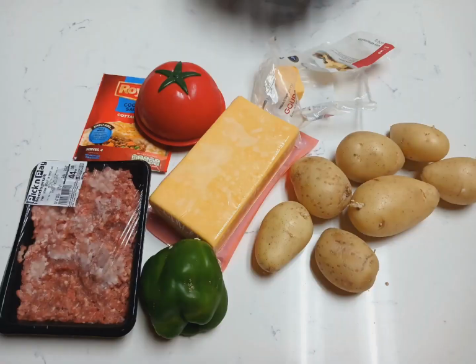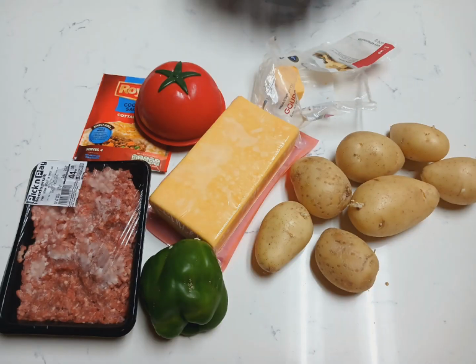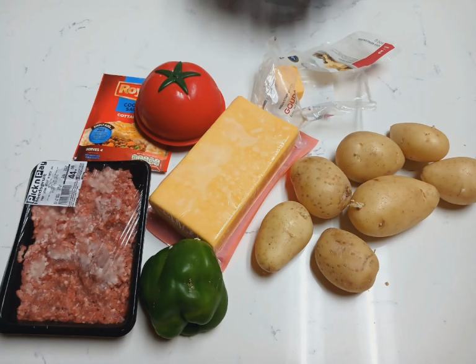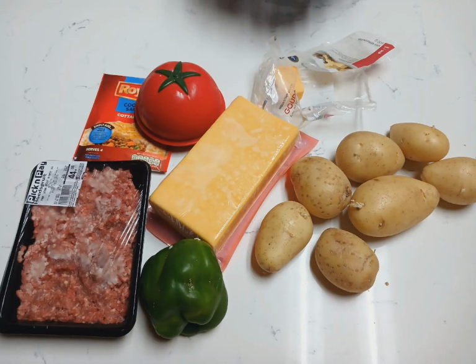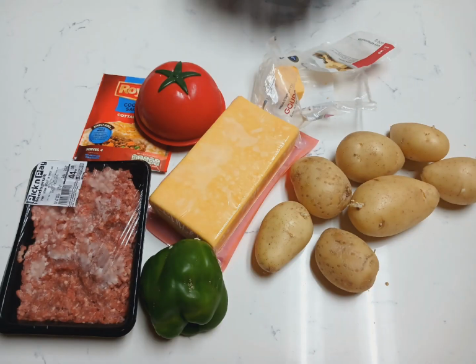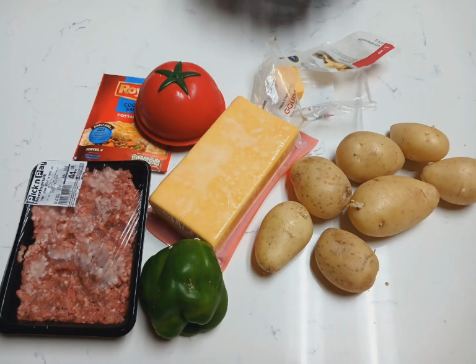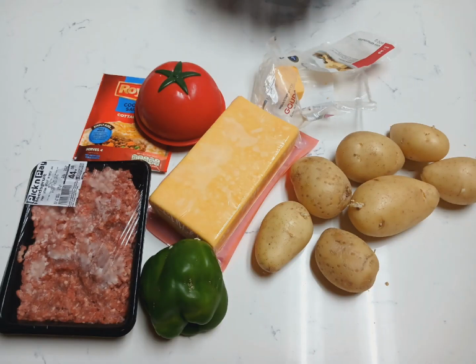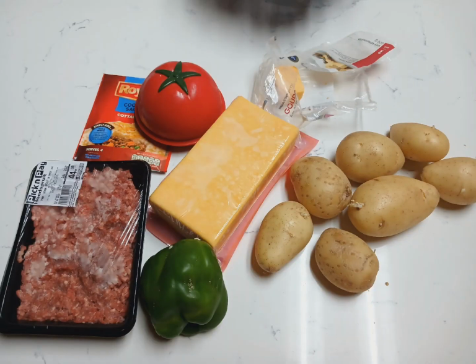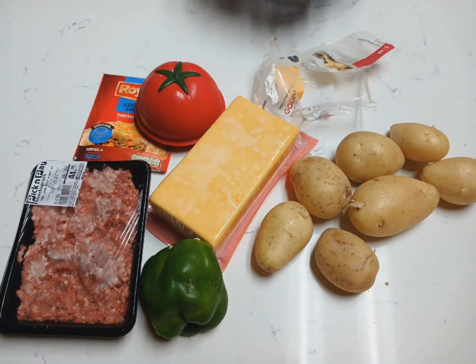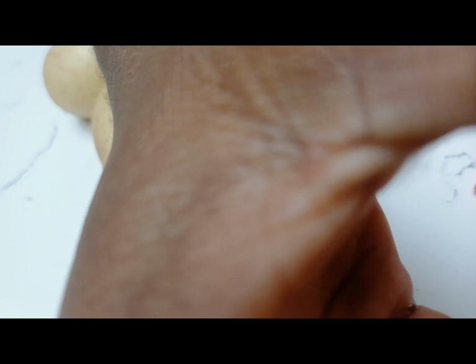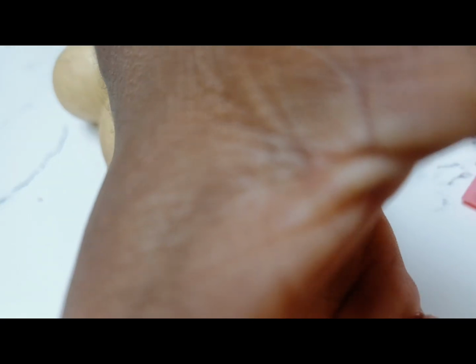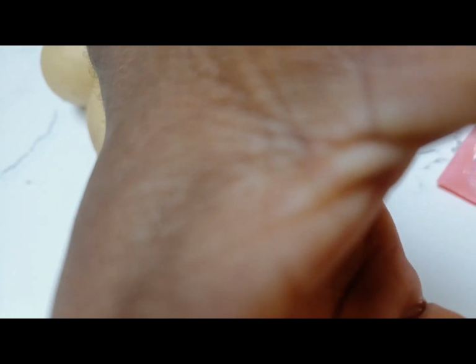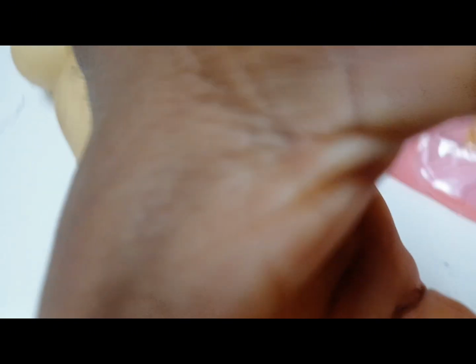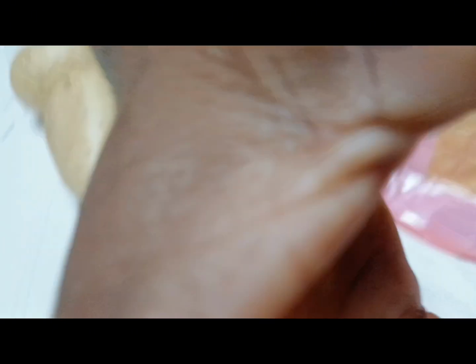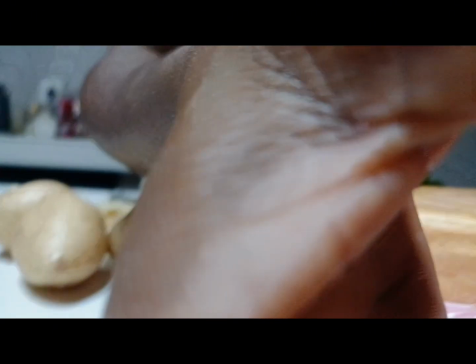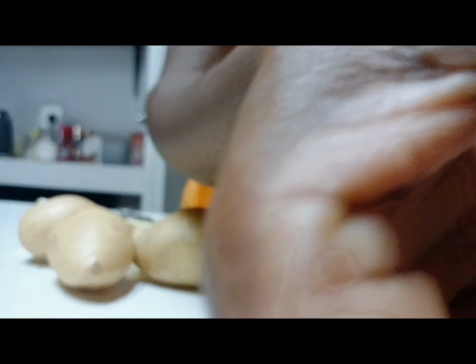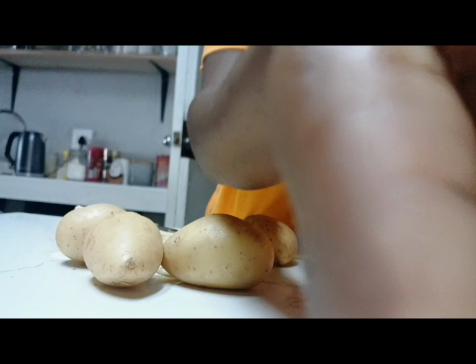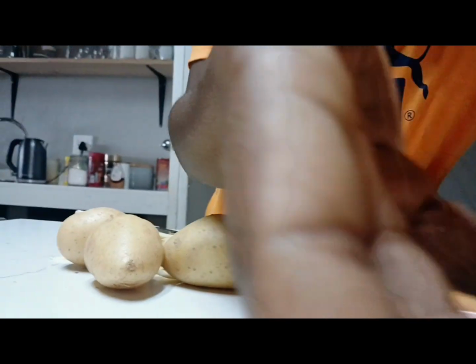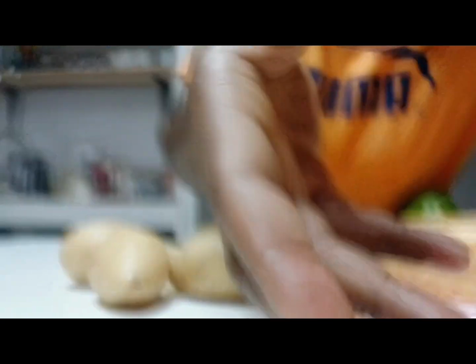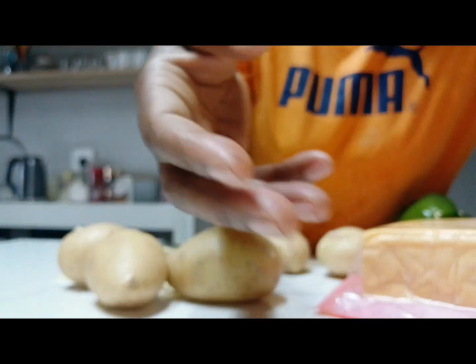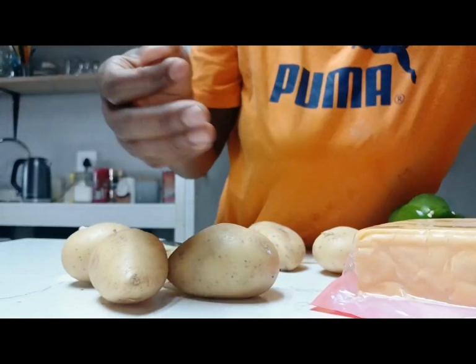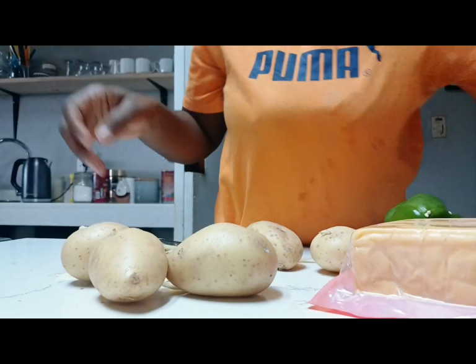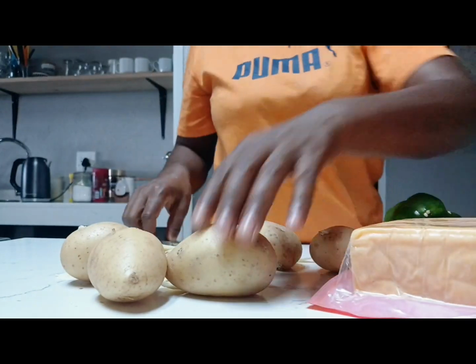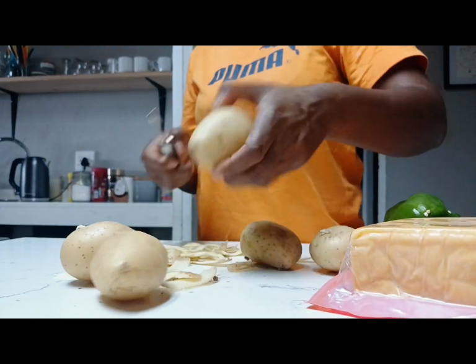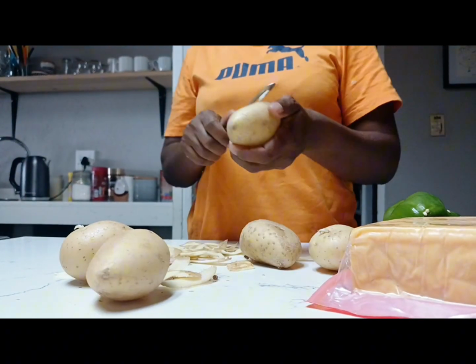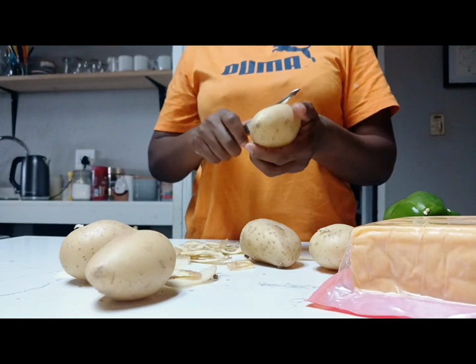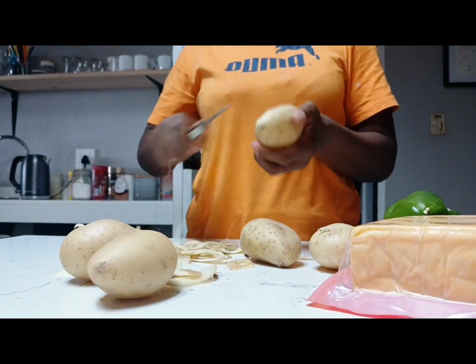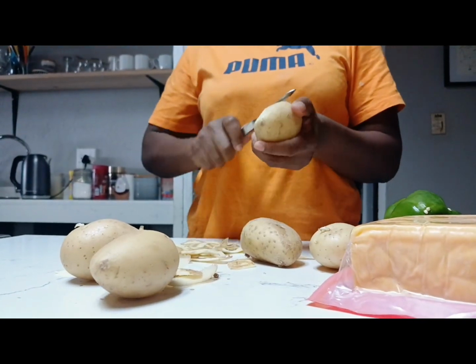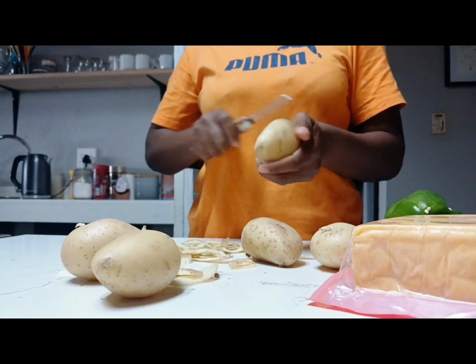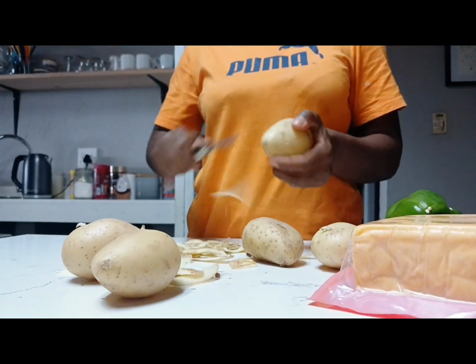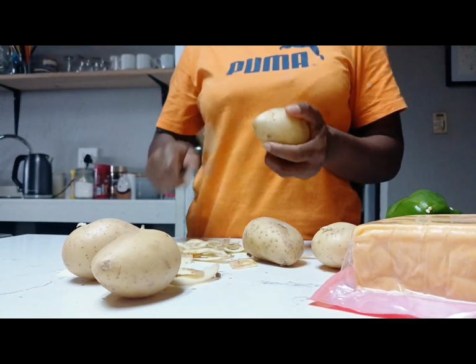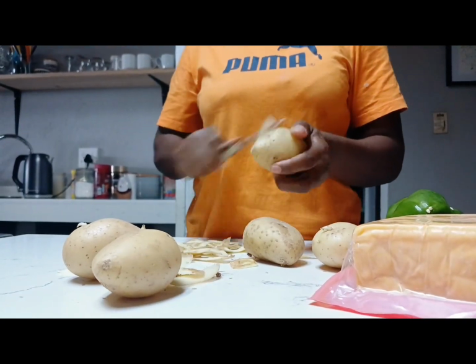Hey guys and welcome to my channel. Today I decided to bring a raw and unfiltered video of how I prepare my cottage pie.